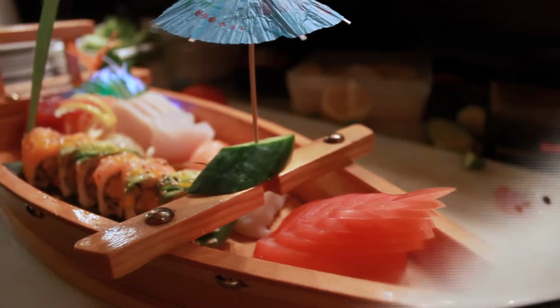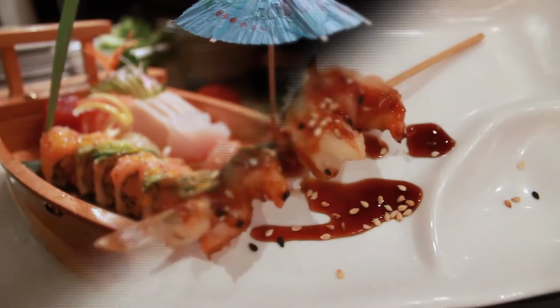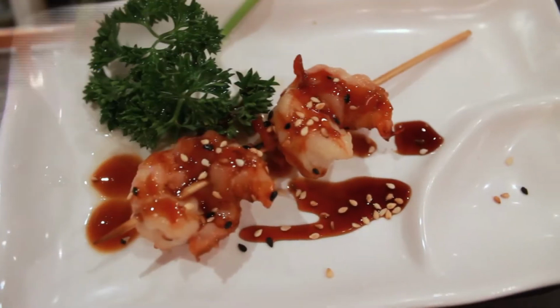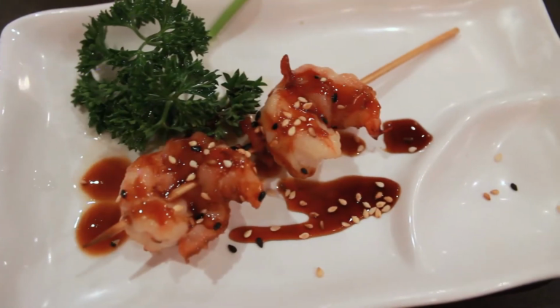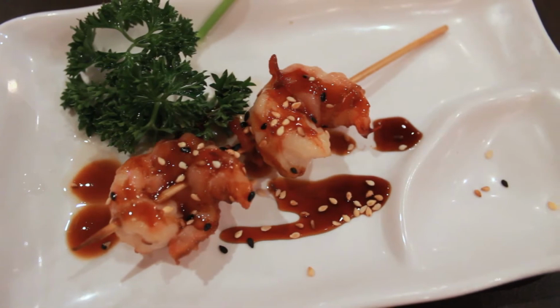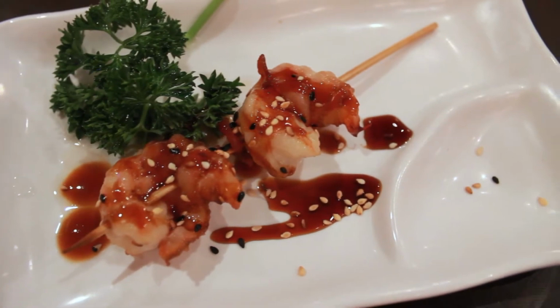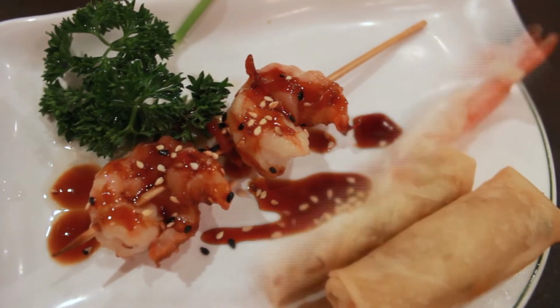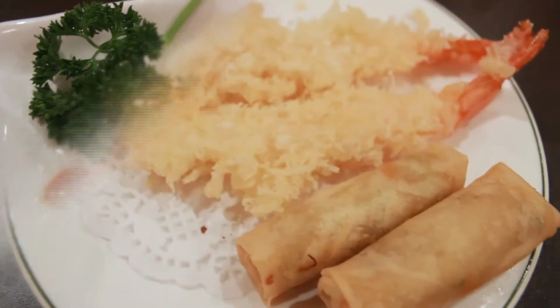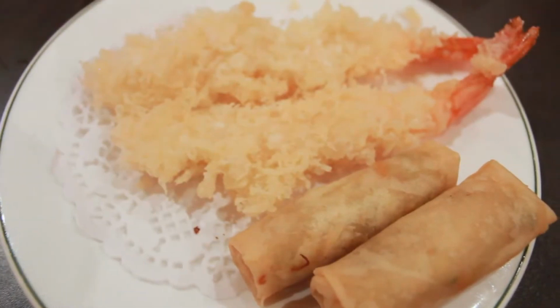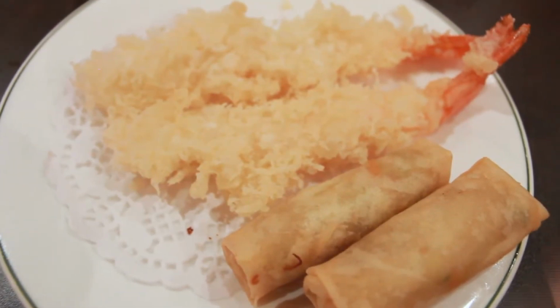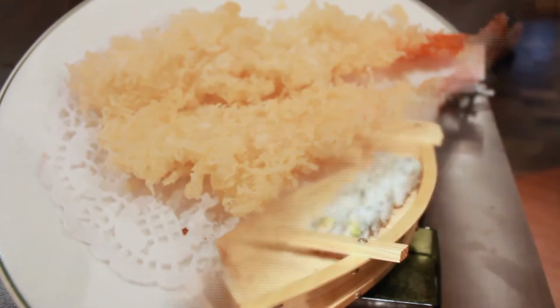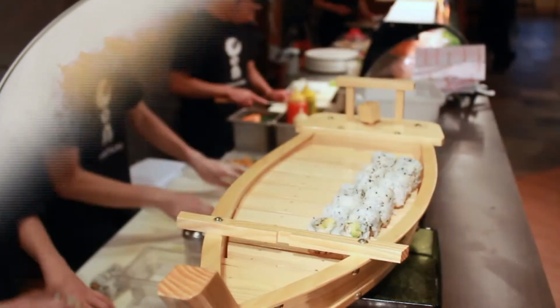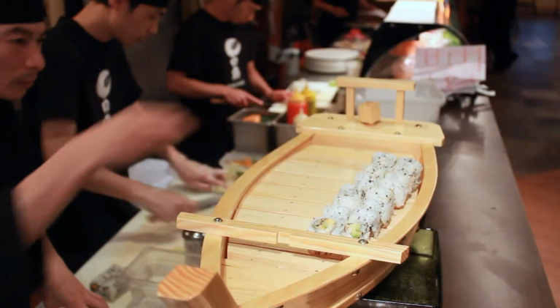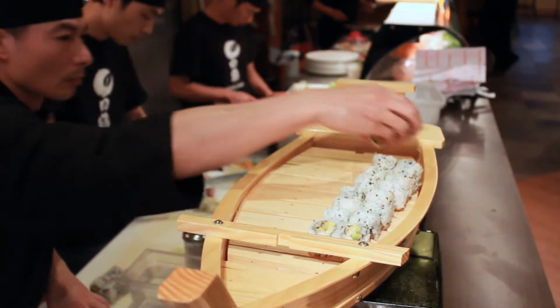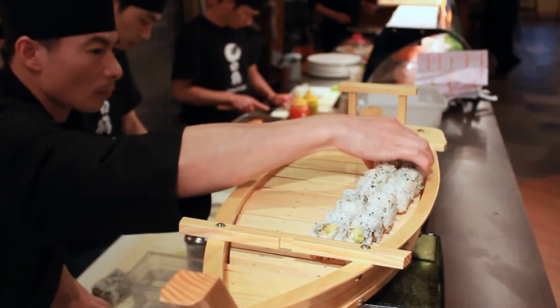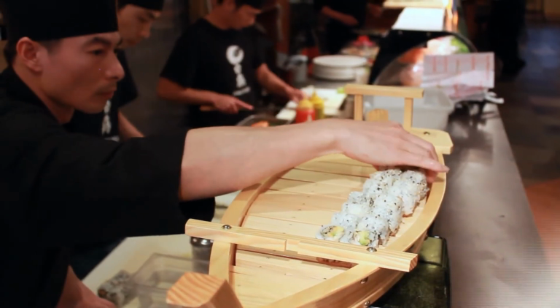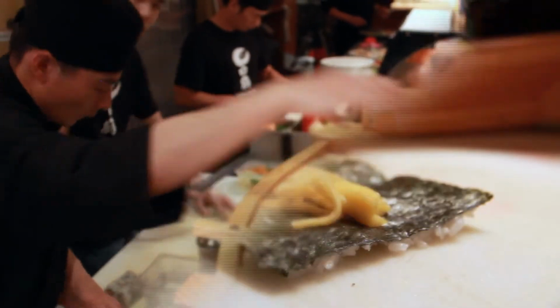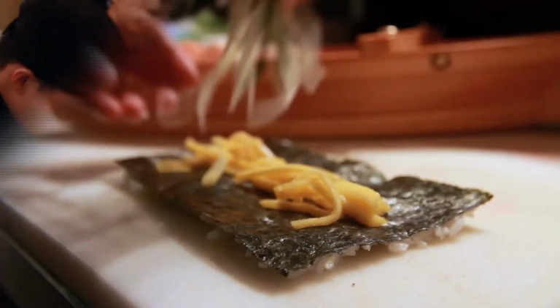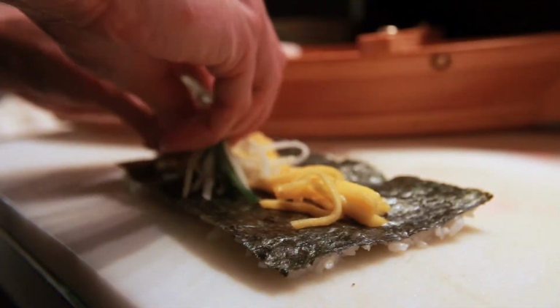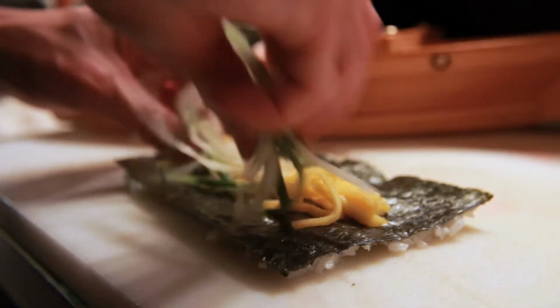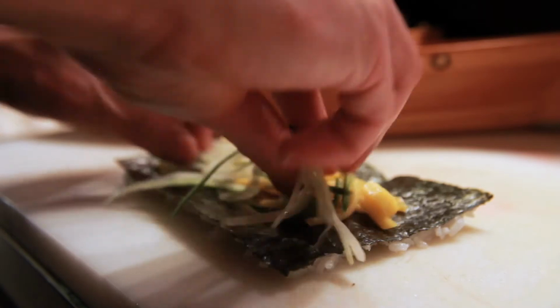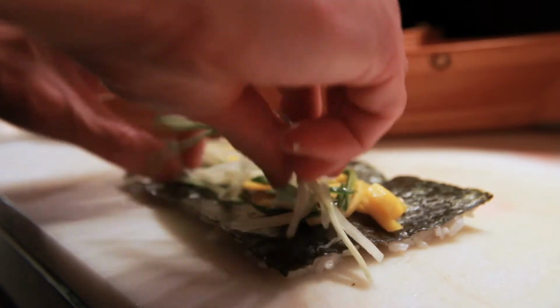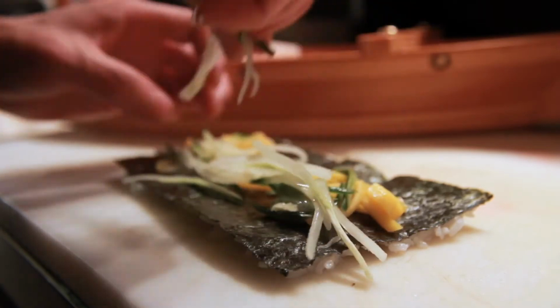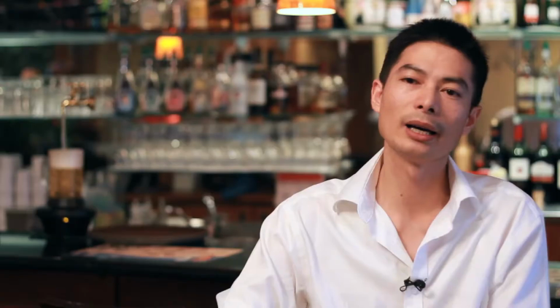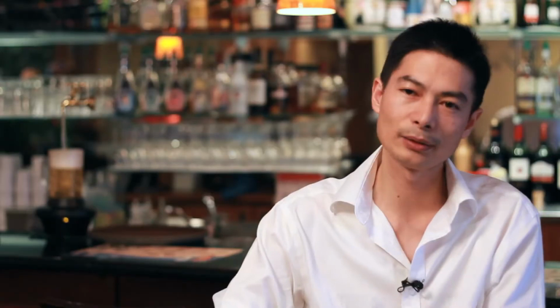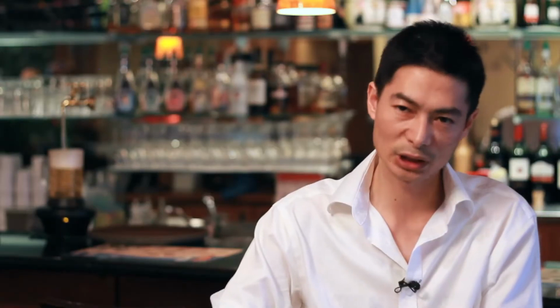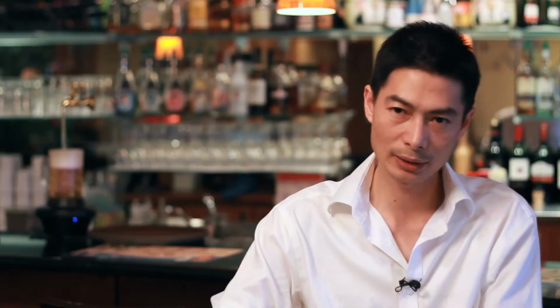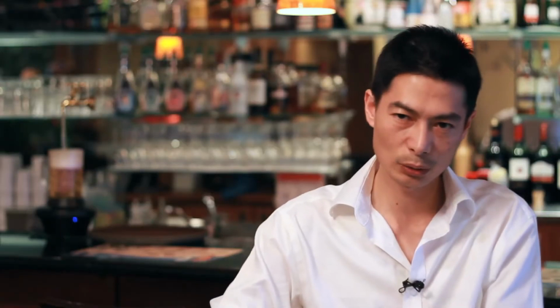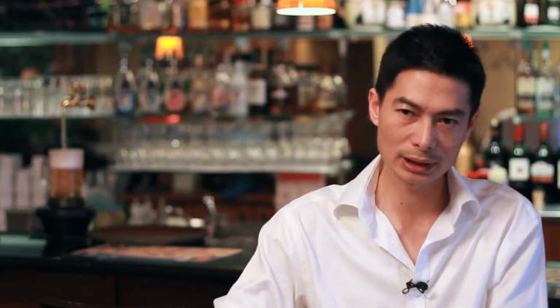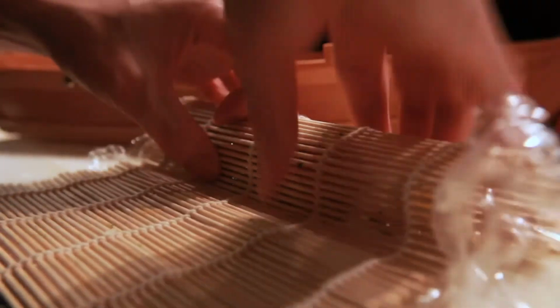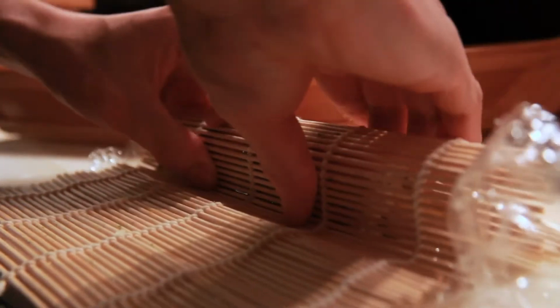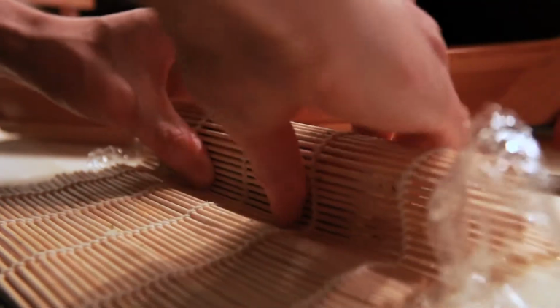We have teriyaki and then the different dishes. But in our menu, we have a lot of vegetarian choices for your sushi.